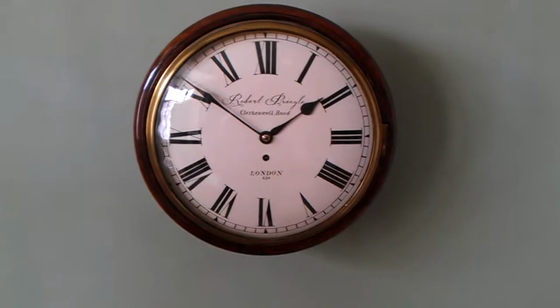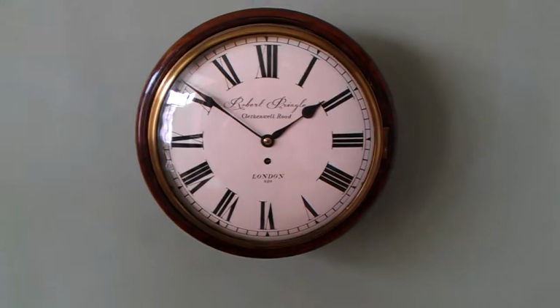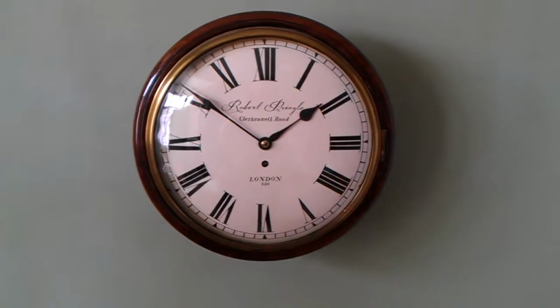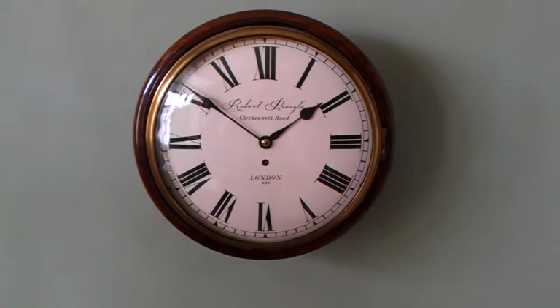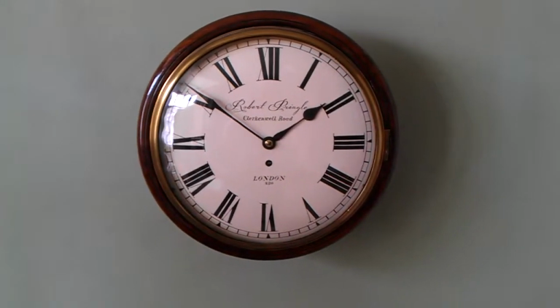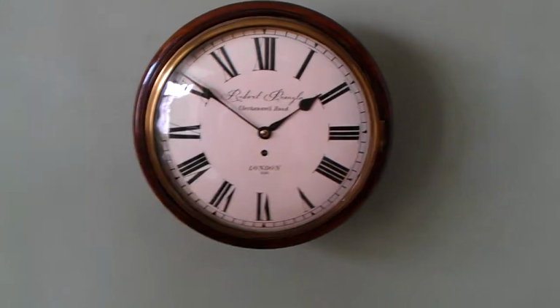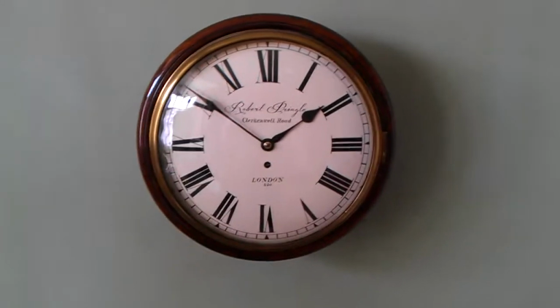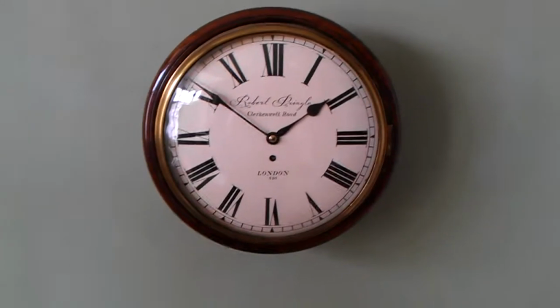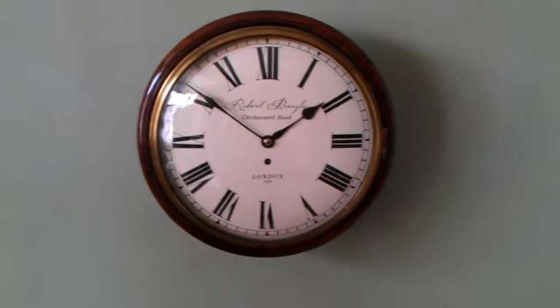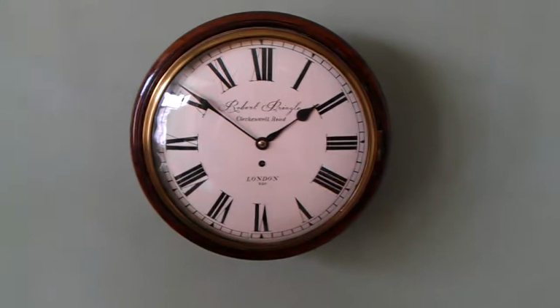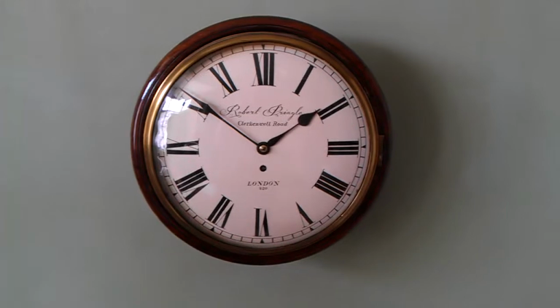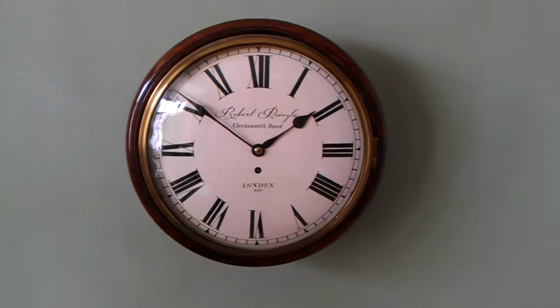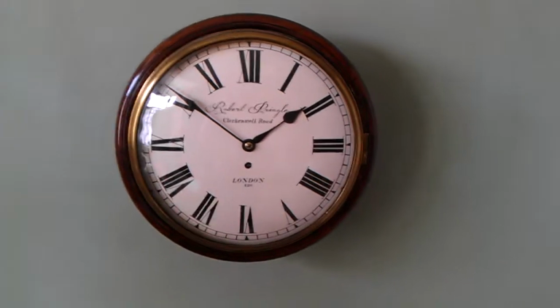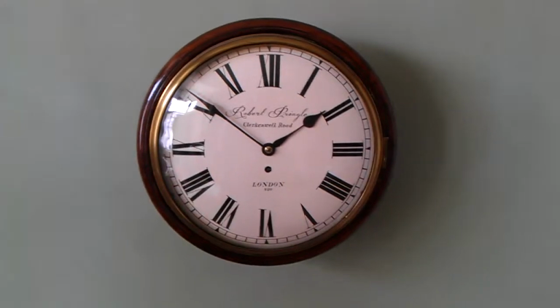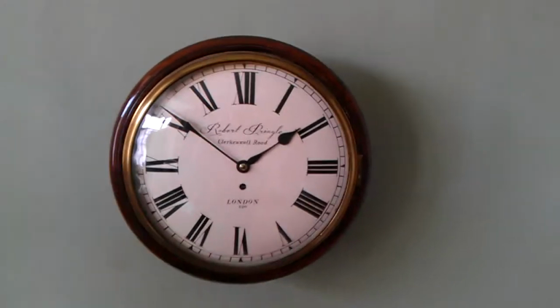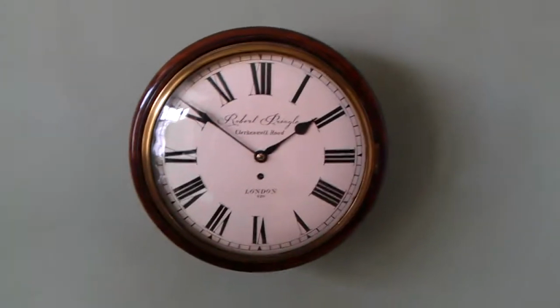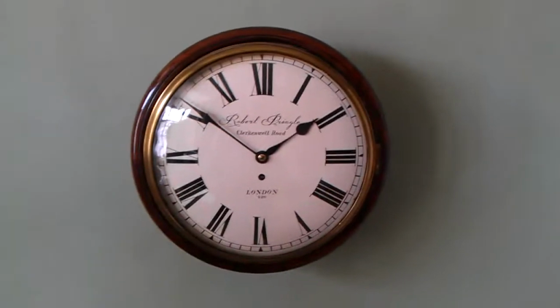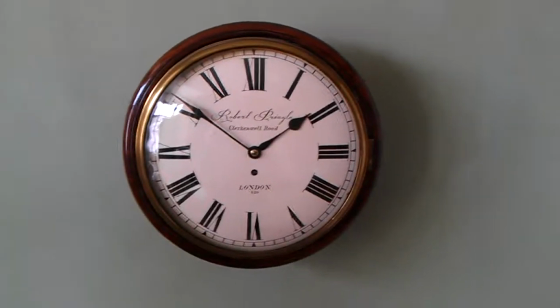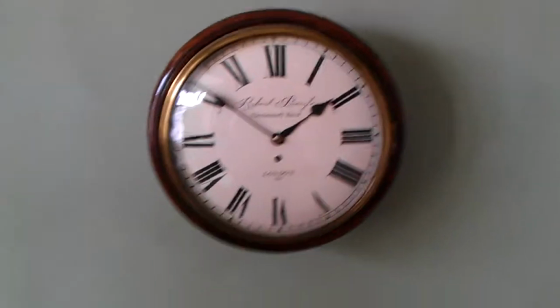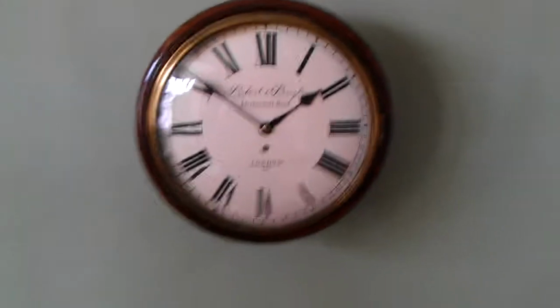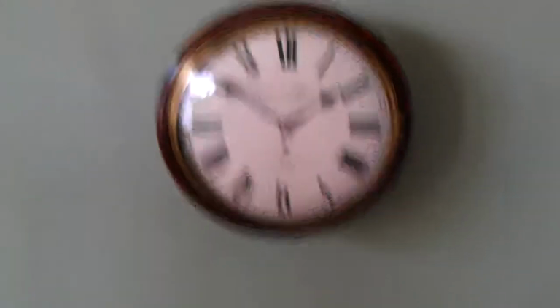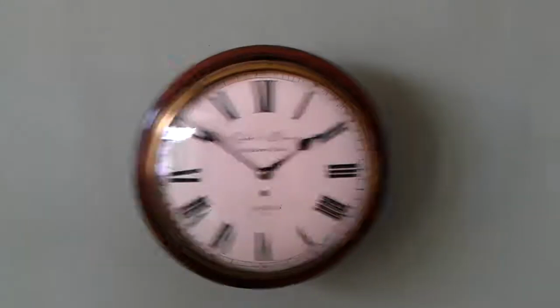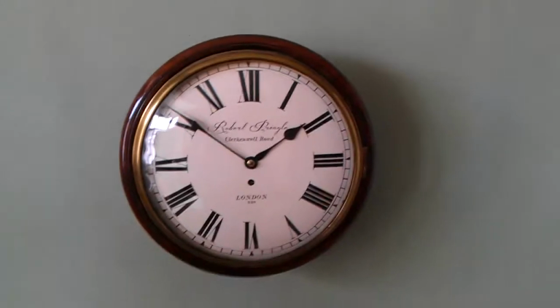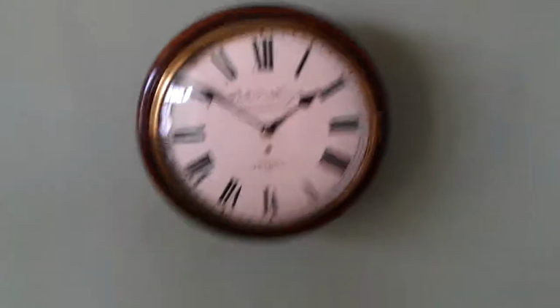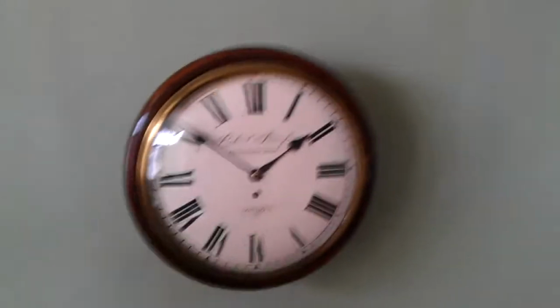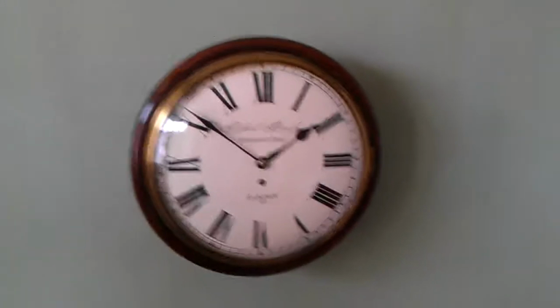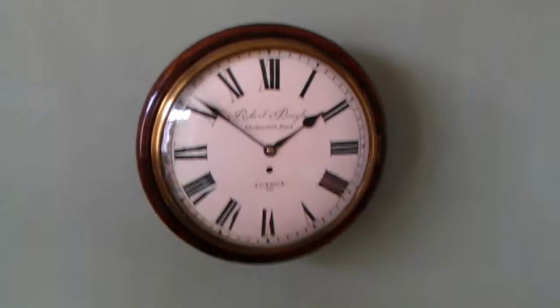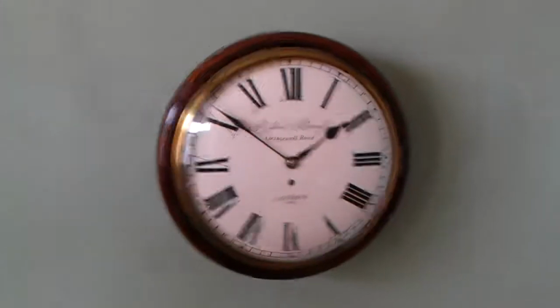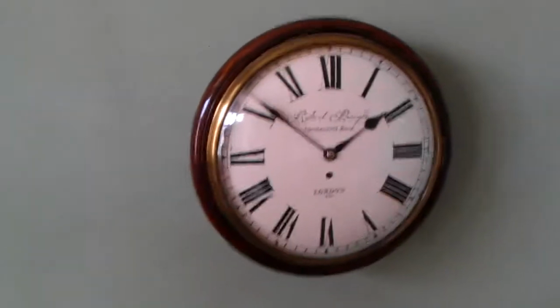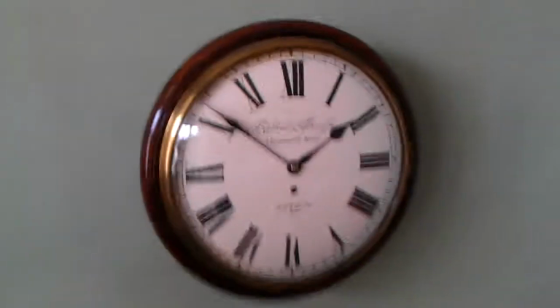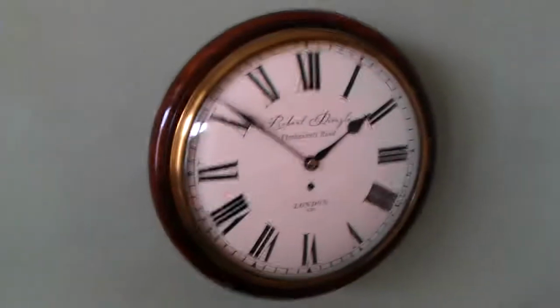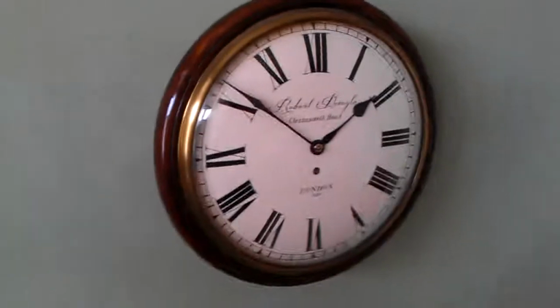This is my 12-inch Convex by Robert Pringle of Clerkenwell Road in London. It's a nice quality, circa 1840.